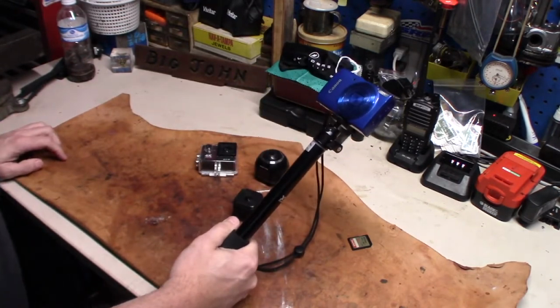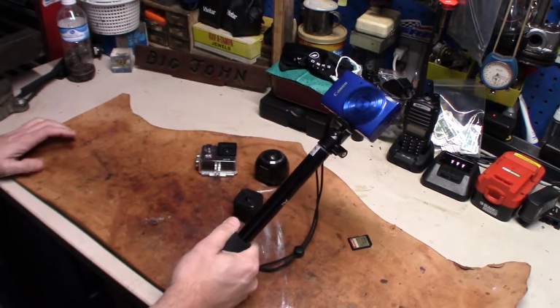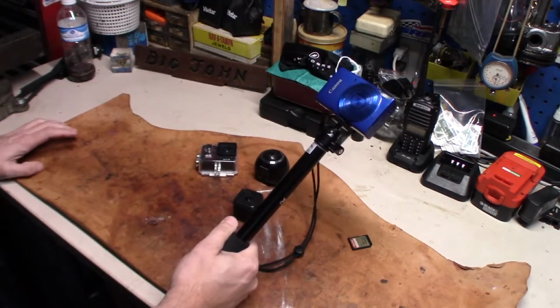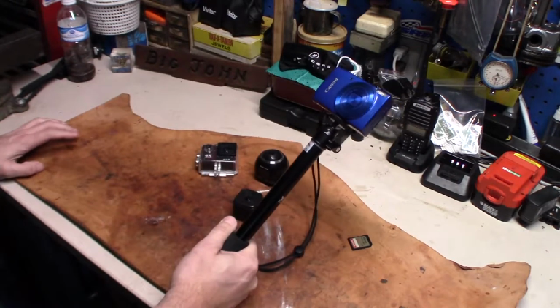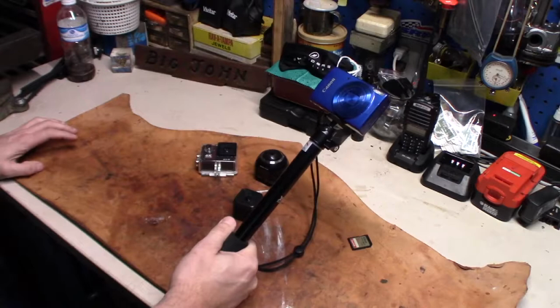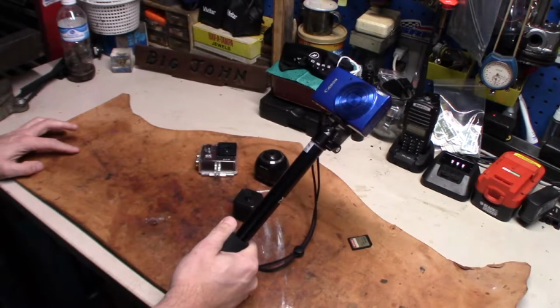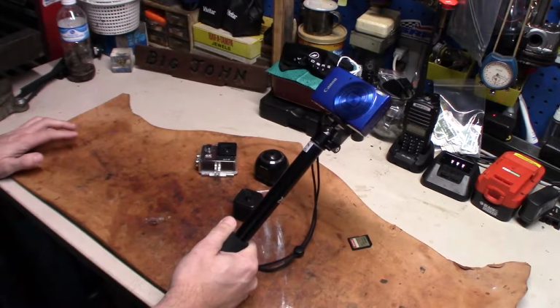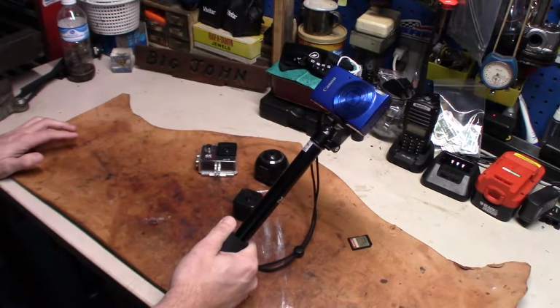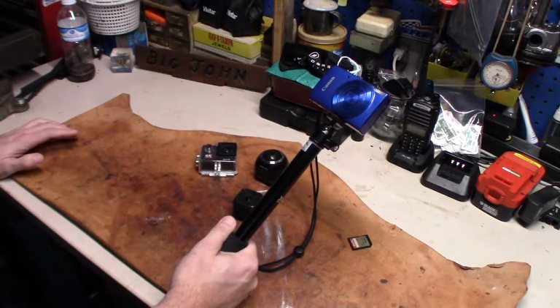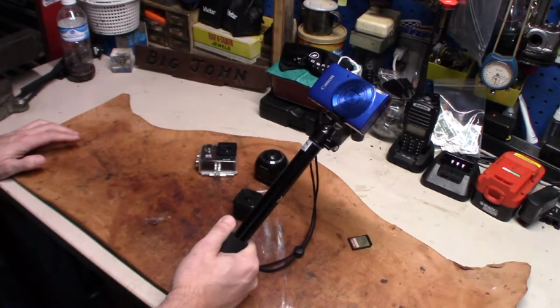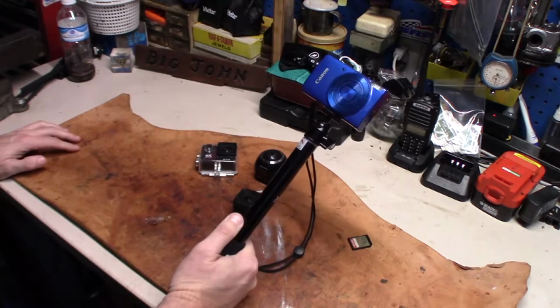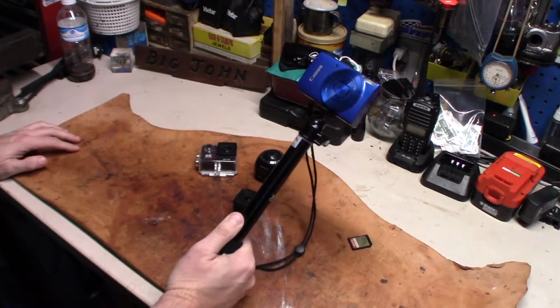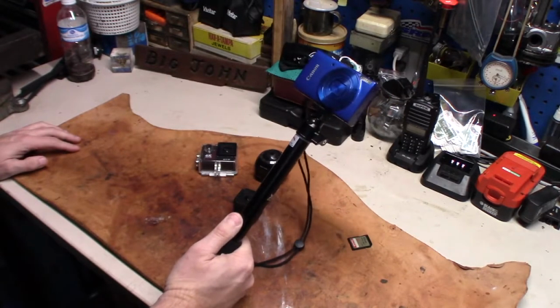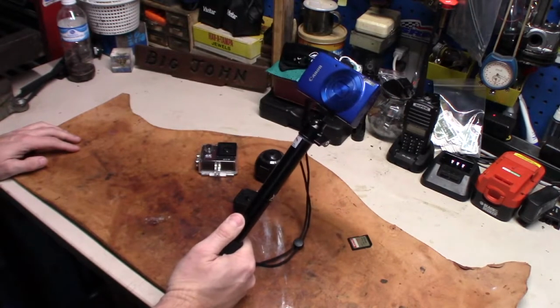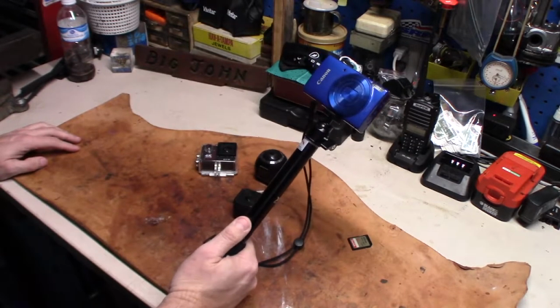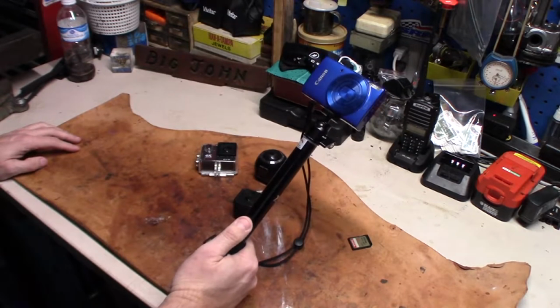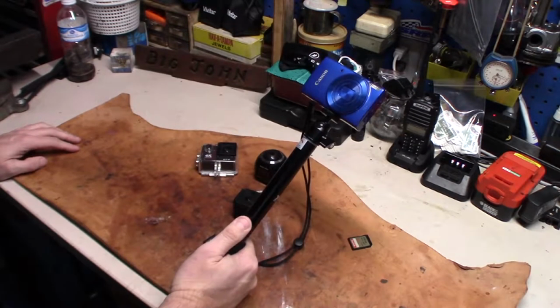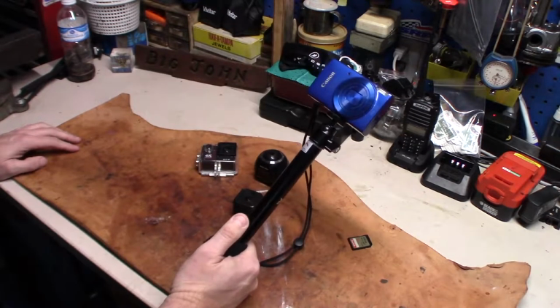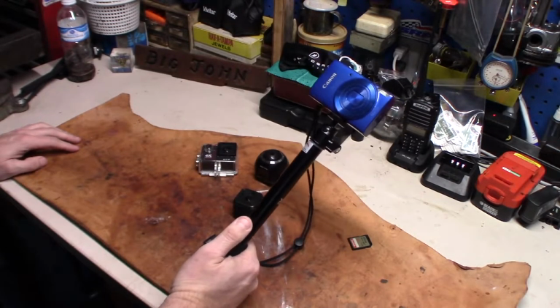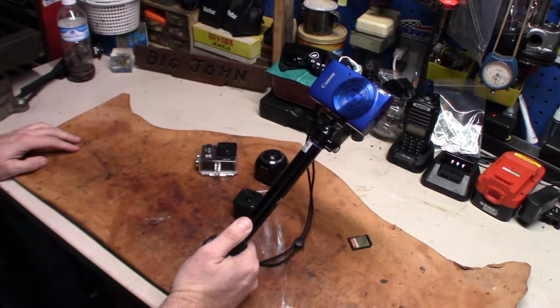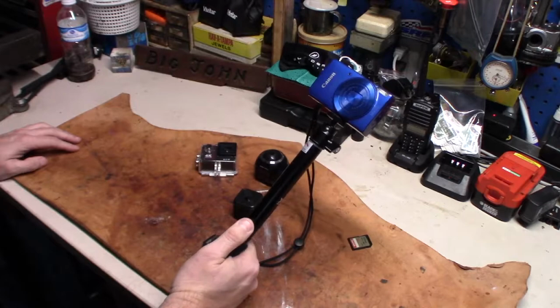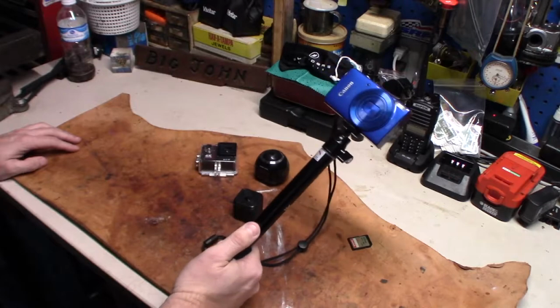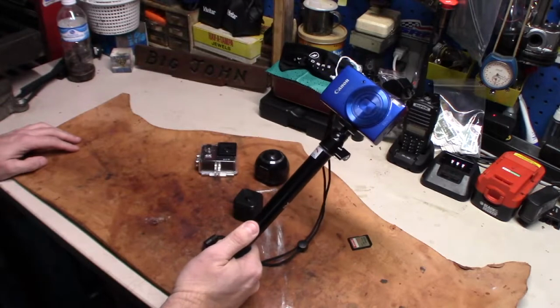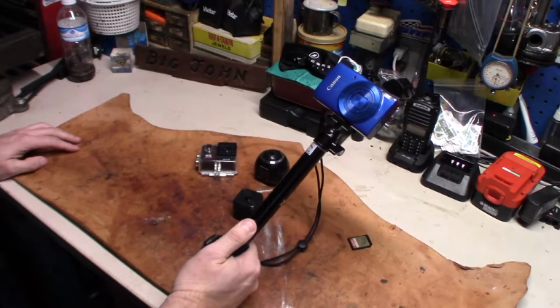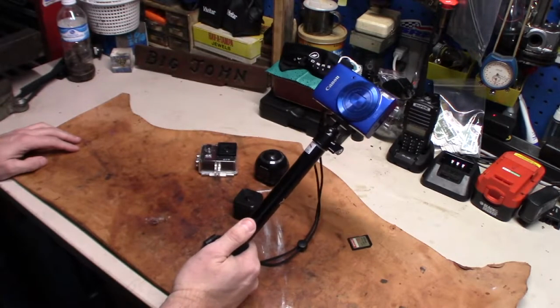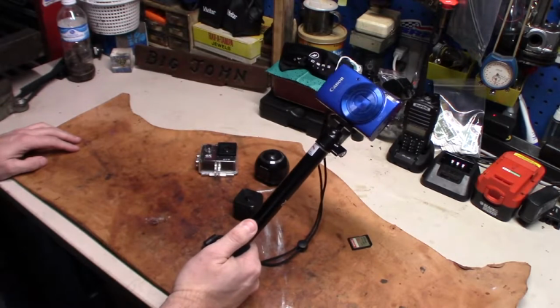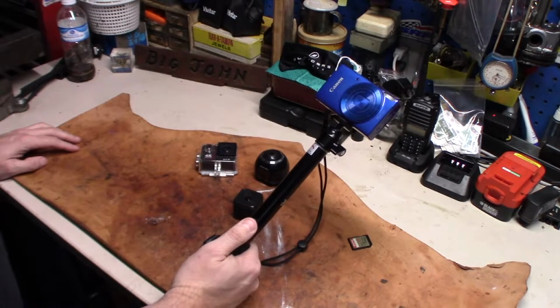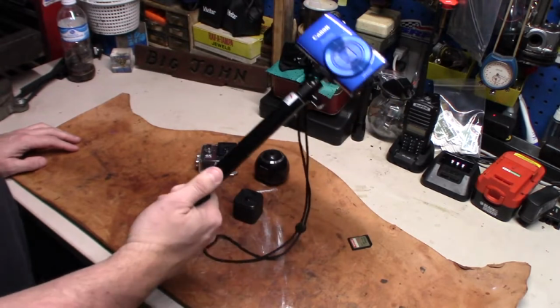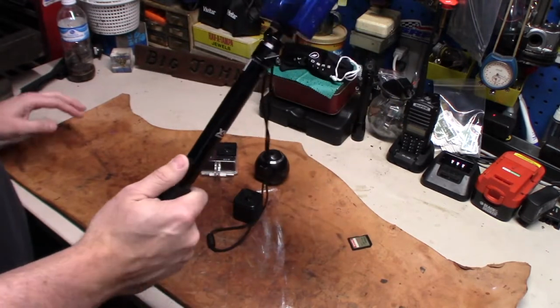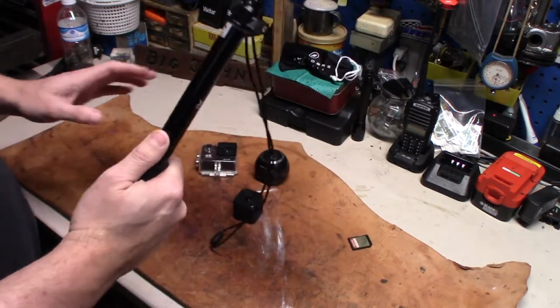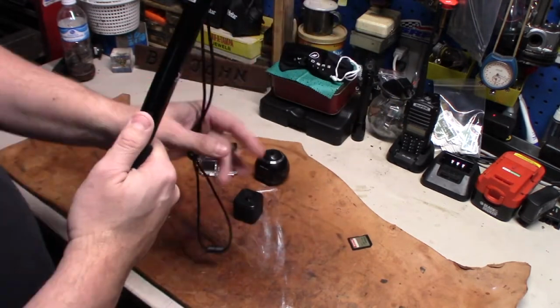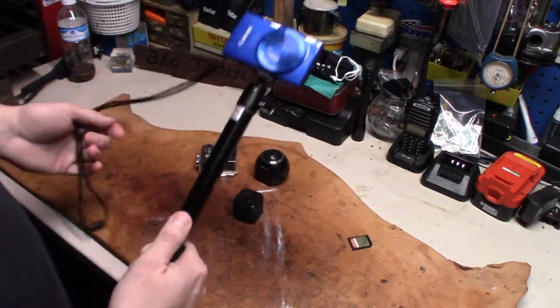All my hiking videos, my truck videos, that kind of stuff, I'll do off of this camera, because it is small. And that's what I do like — it's small and it's a nice little package.